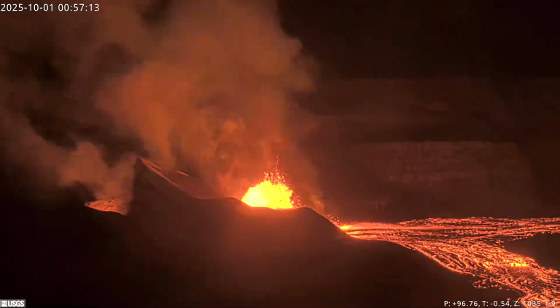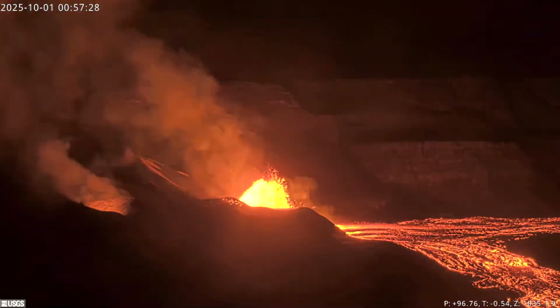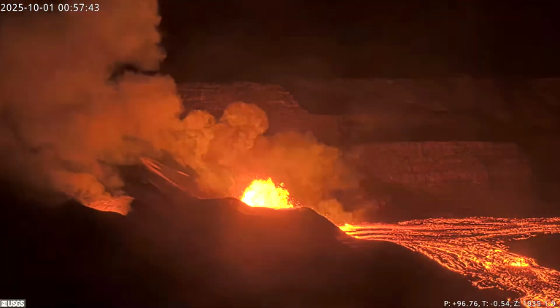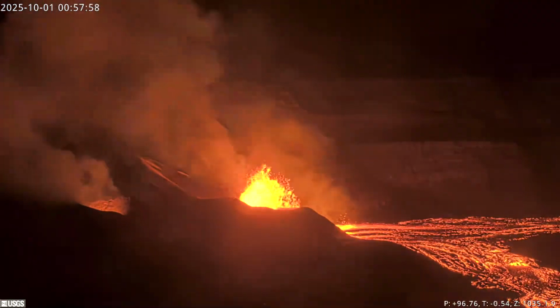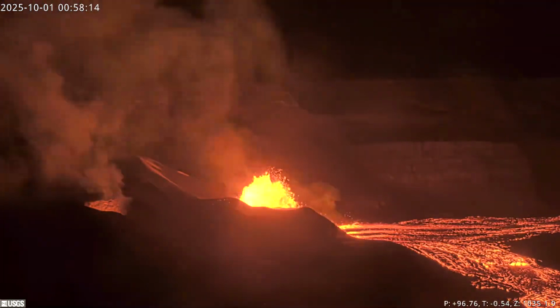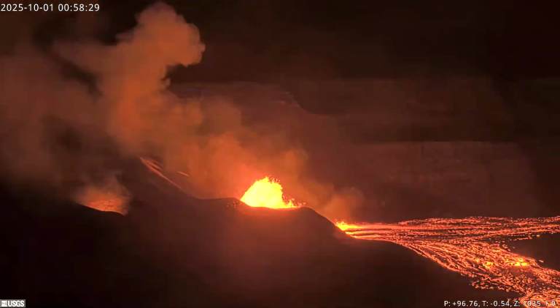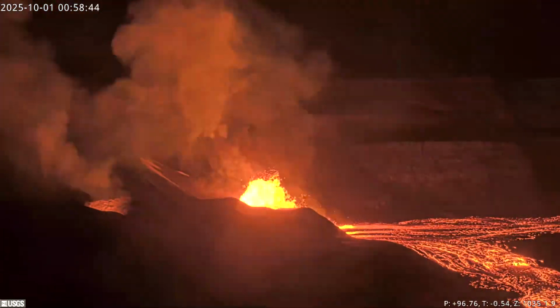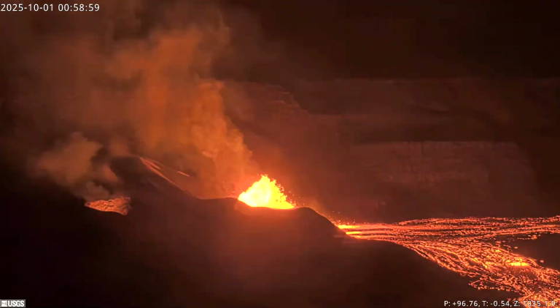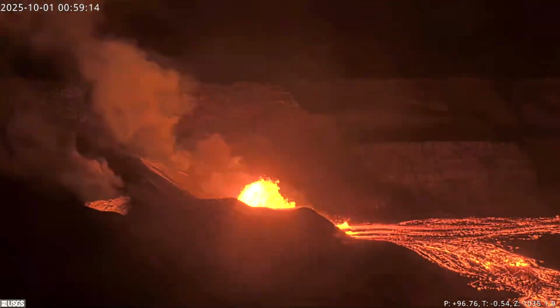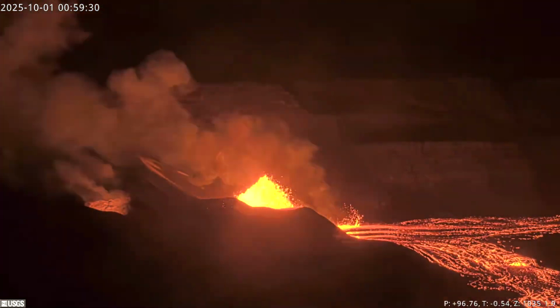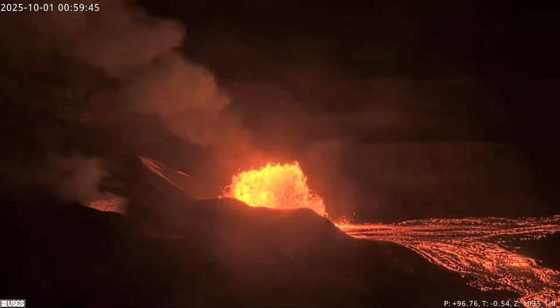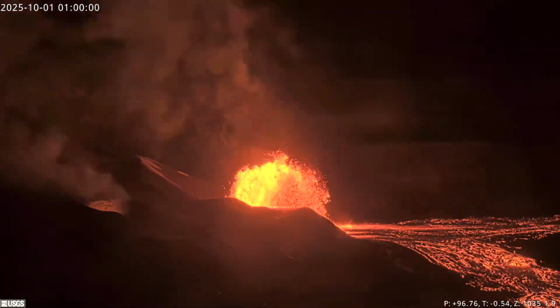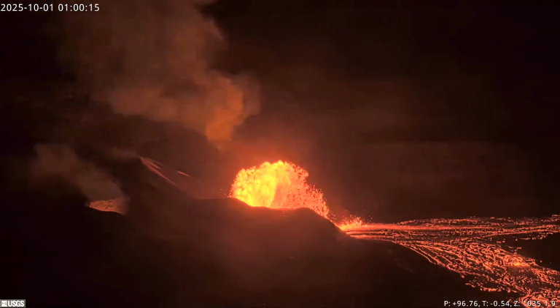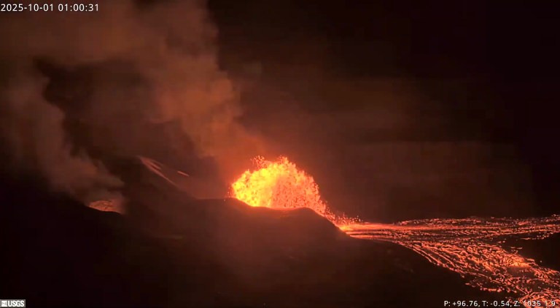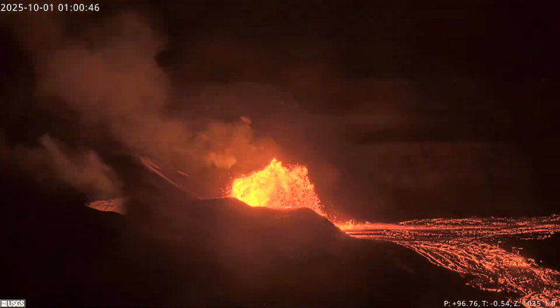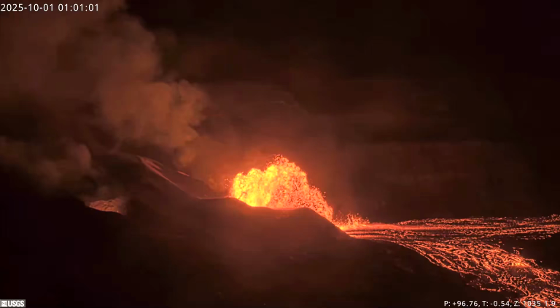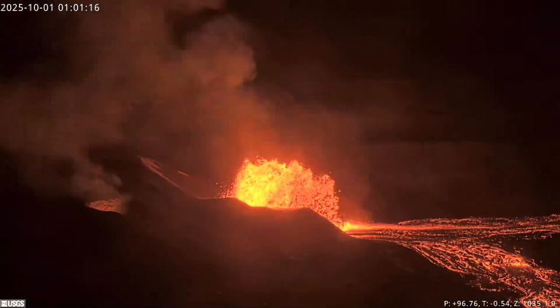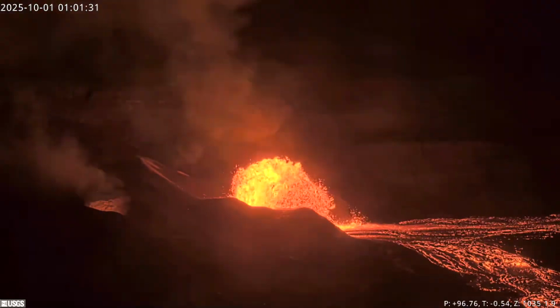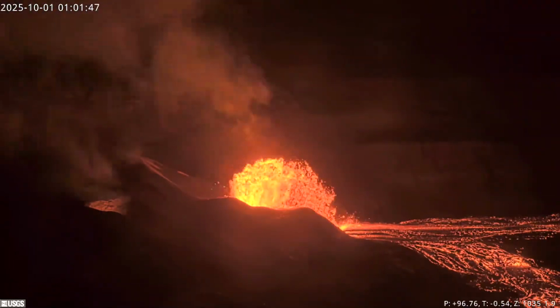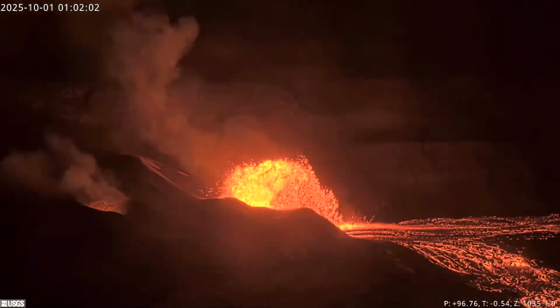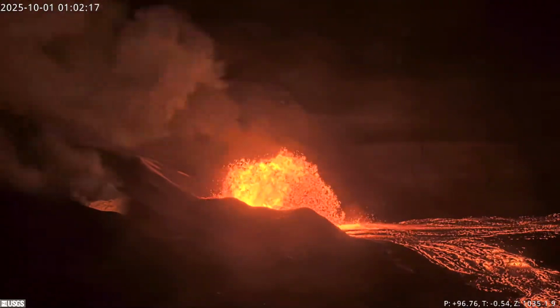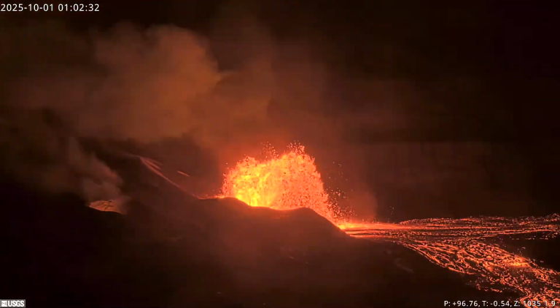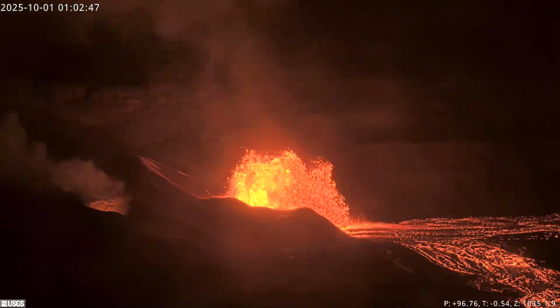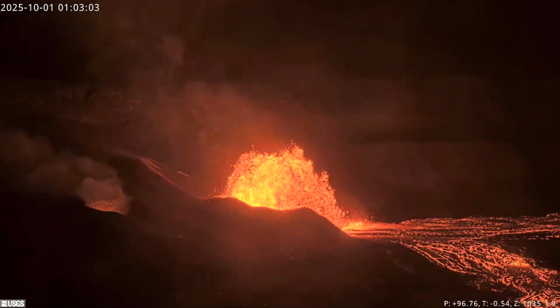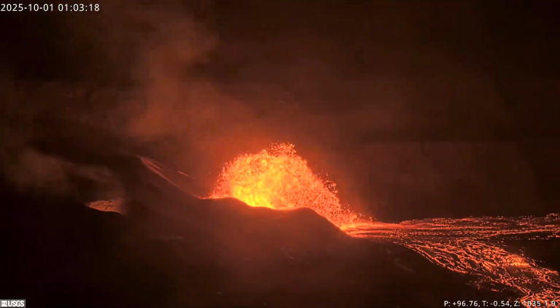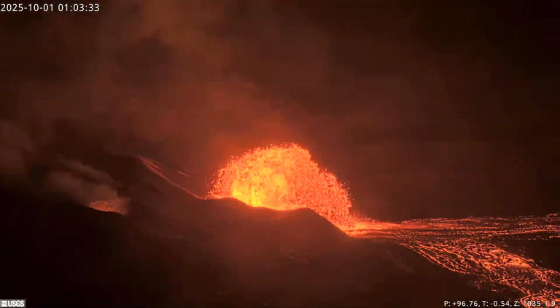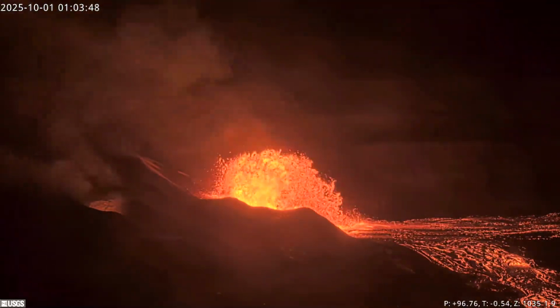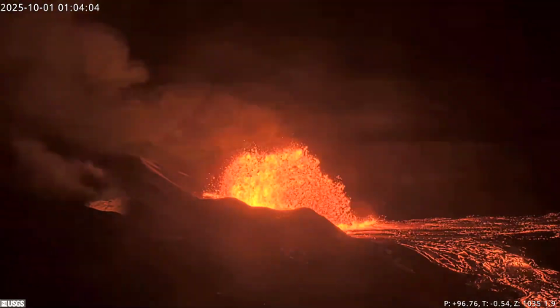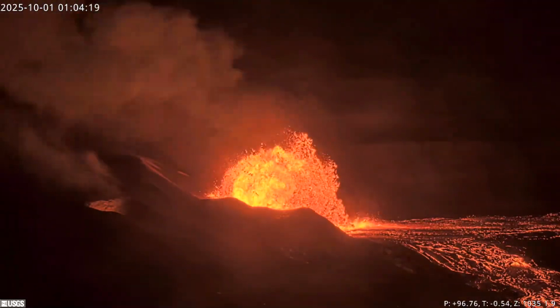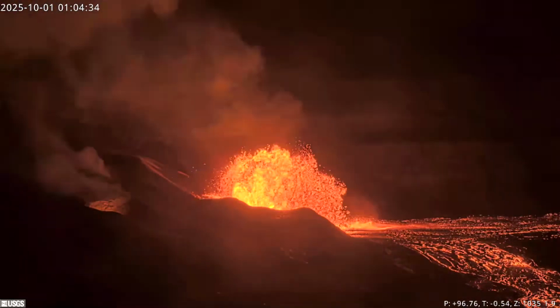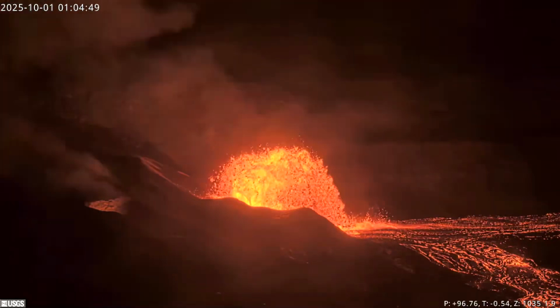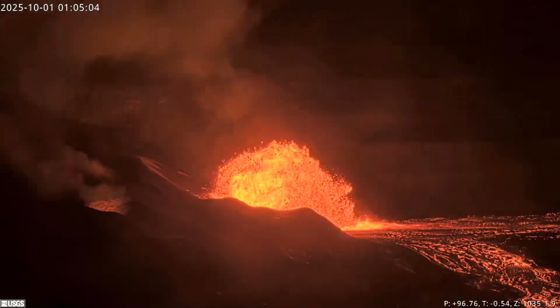Sustained eruptive activity started on the 30th of September at 2347, or 11:47 p.m., Hawaii Standard Time, from the north vent. Lava fountains from the north vent increased within minutes, reaching up to 330 feet or 100 meters in height.